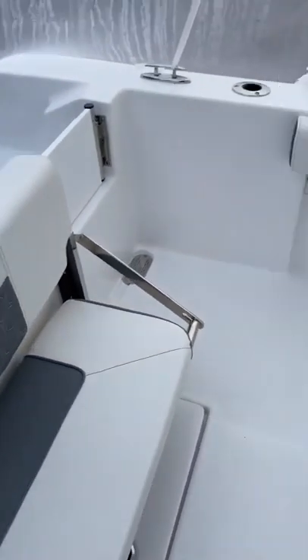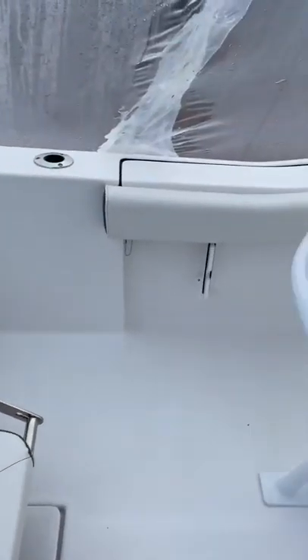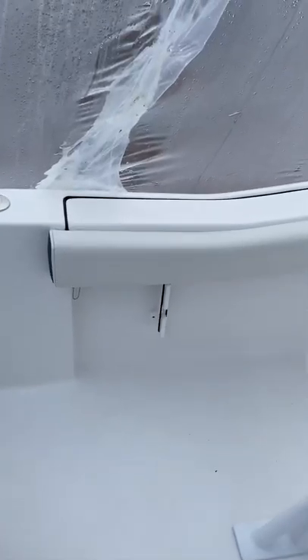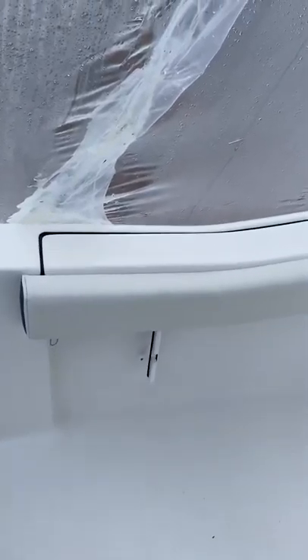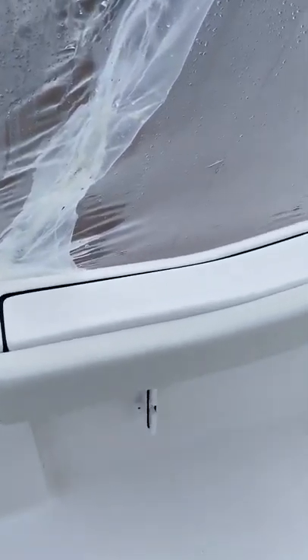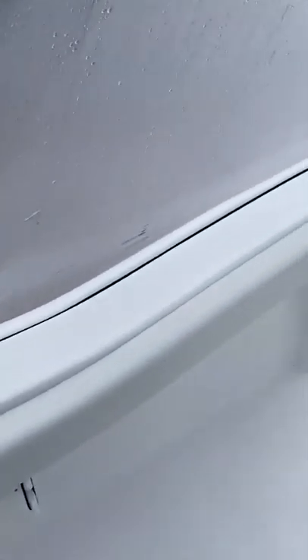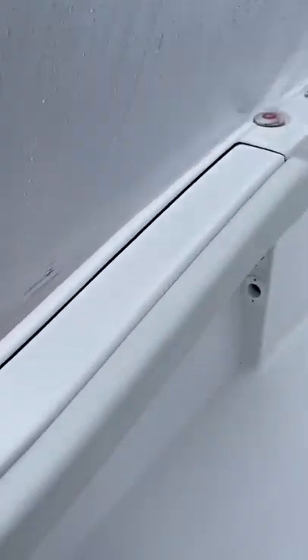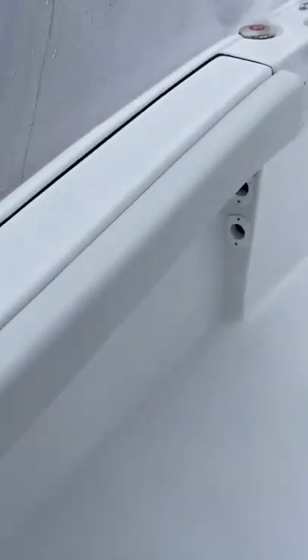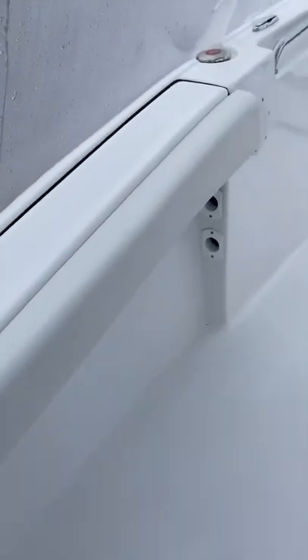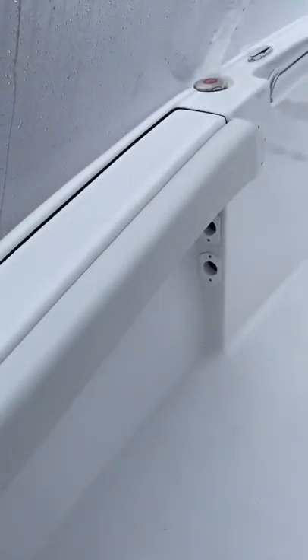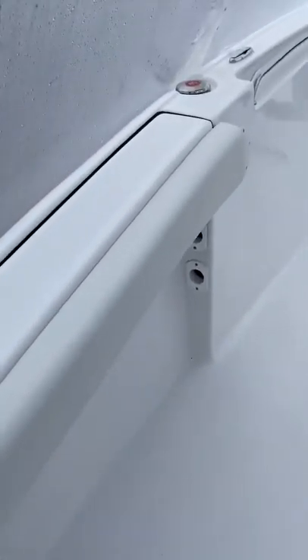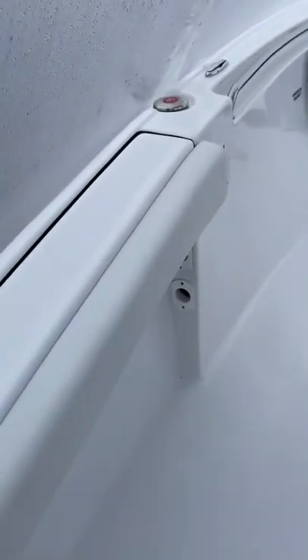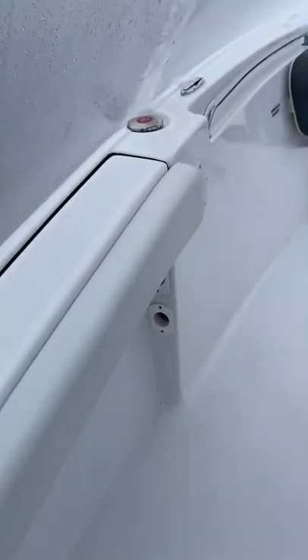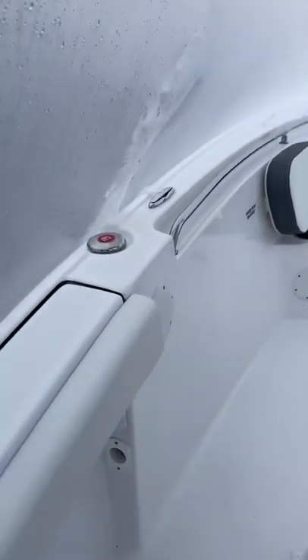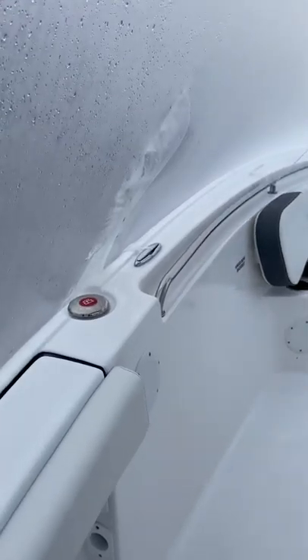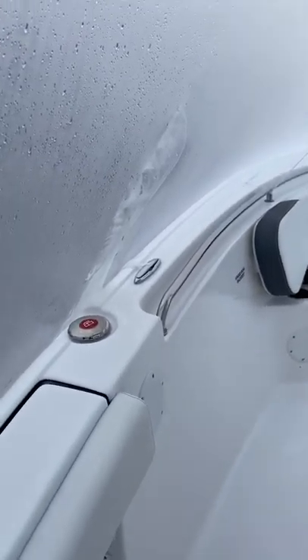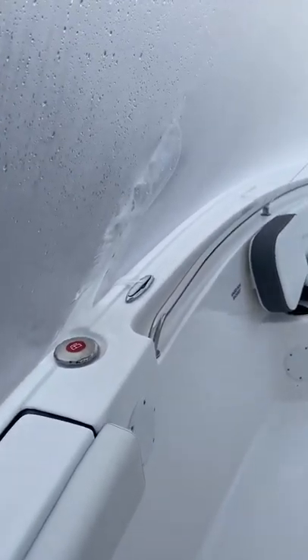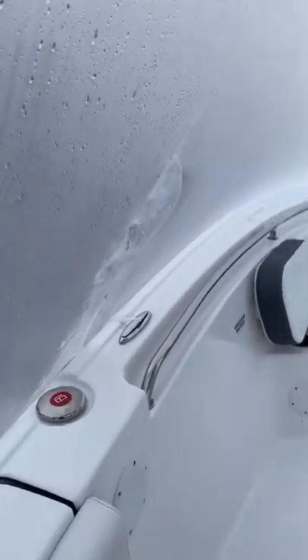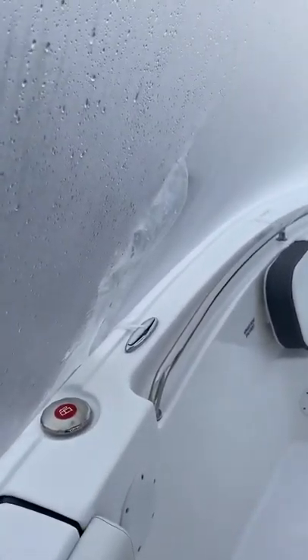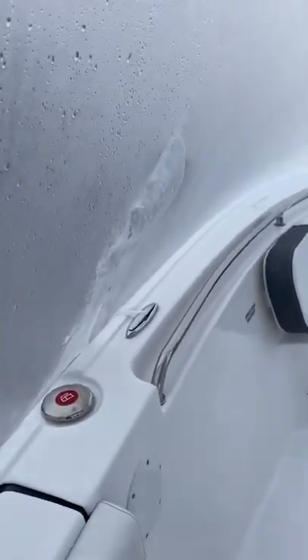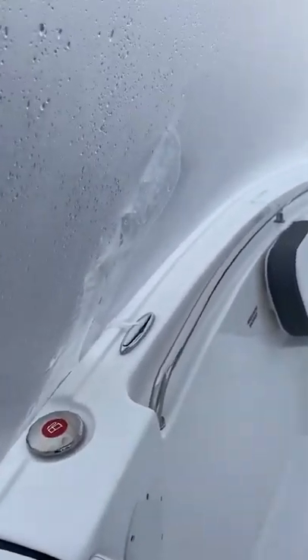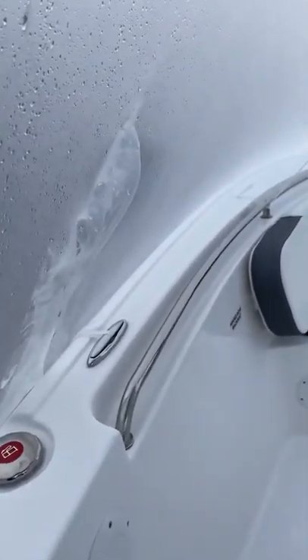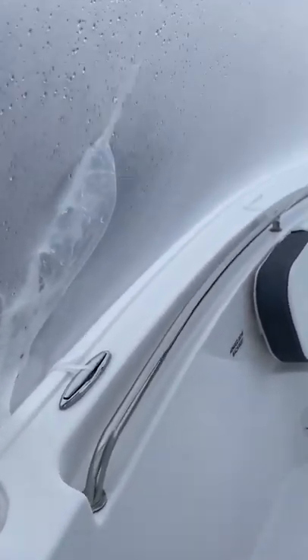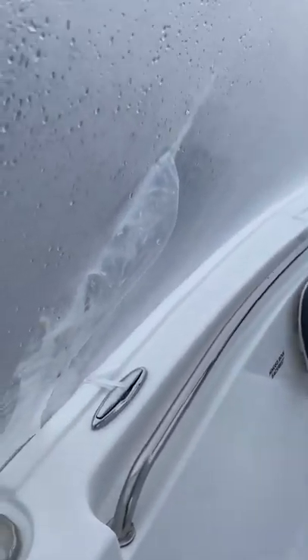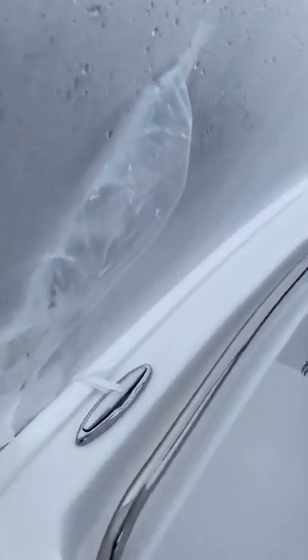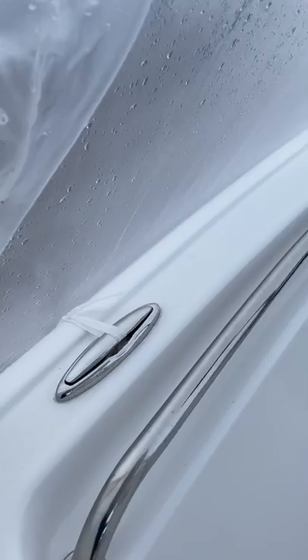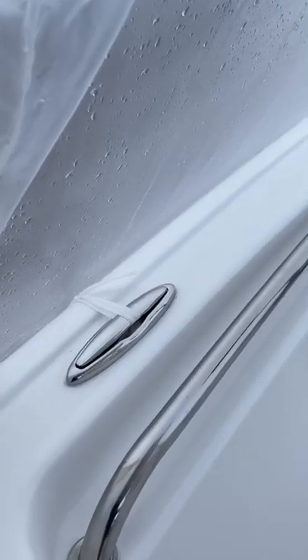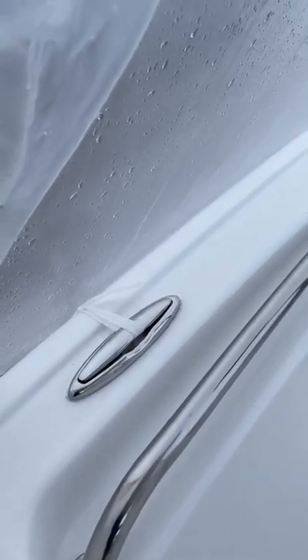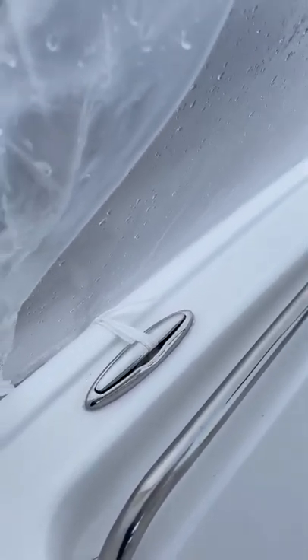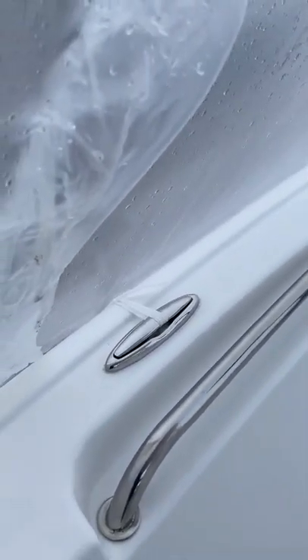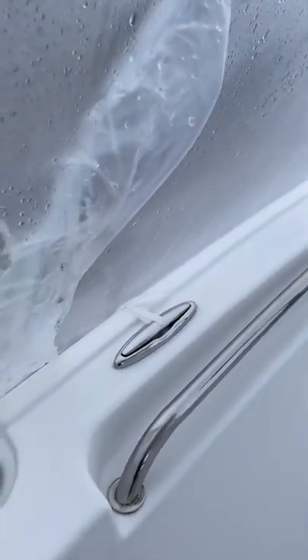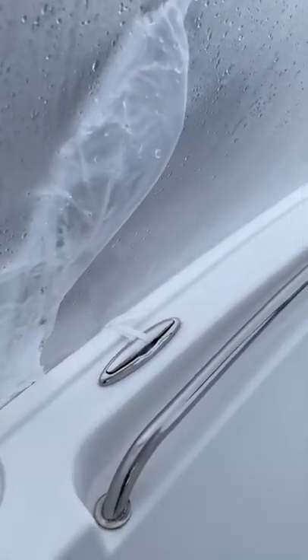More rod holders on the port side, fuel tank fill. Another neat thing about Tidewater boats — flush-mounted cleats. They pop off and pop back down, which gives the boat a really clean look.